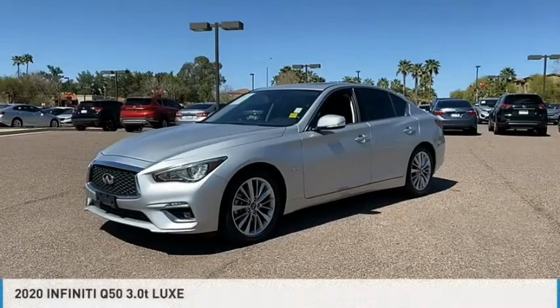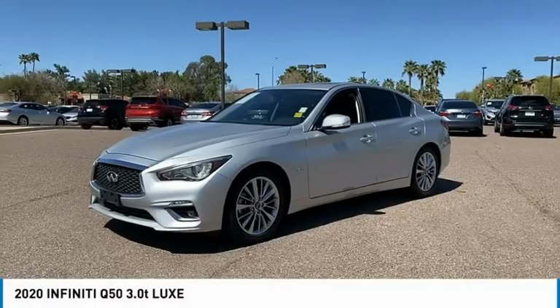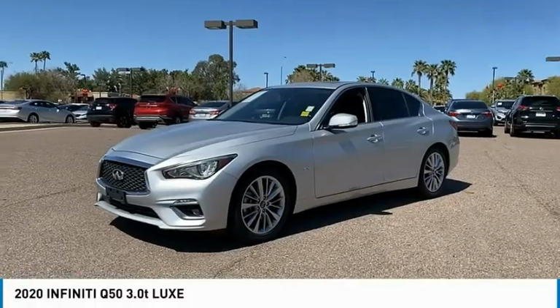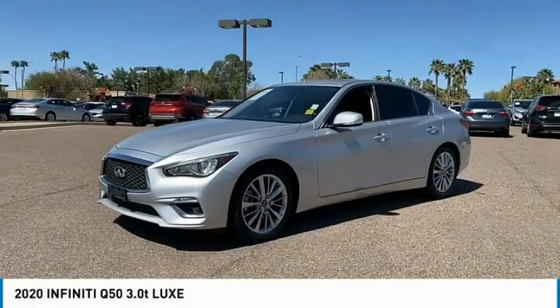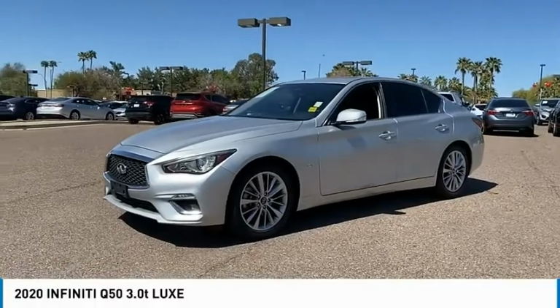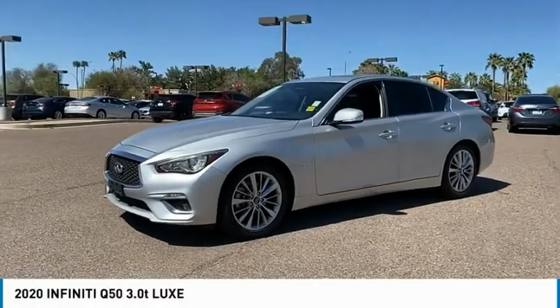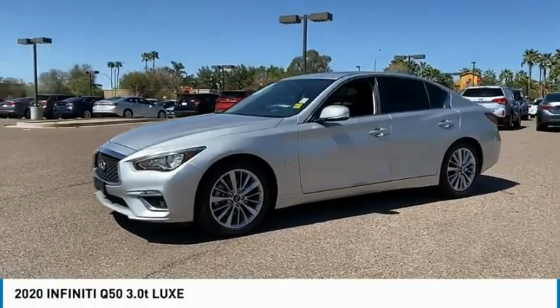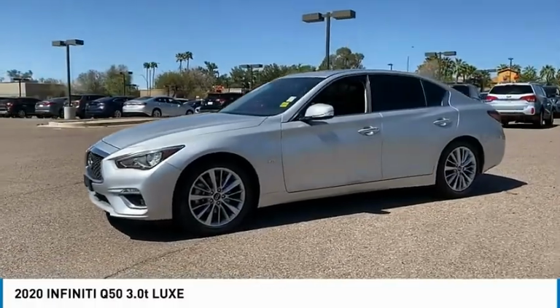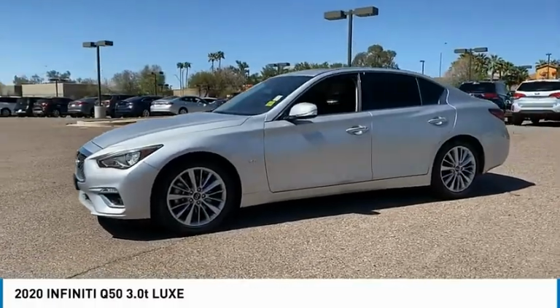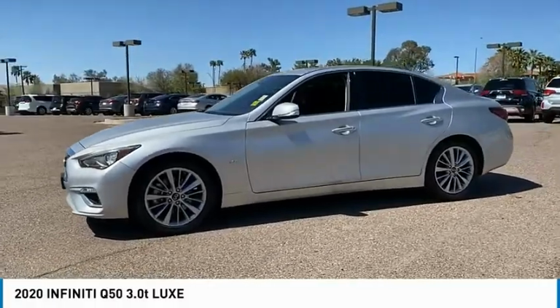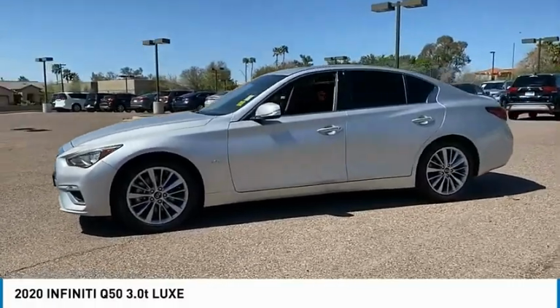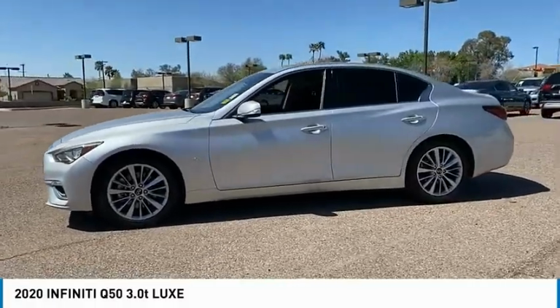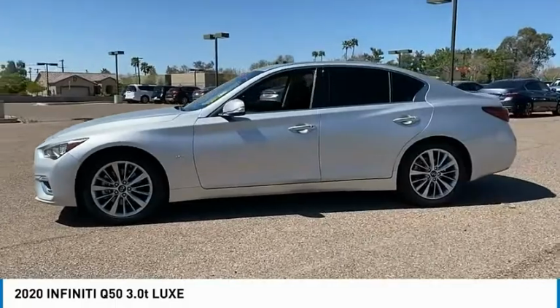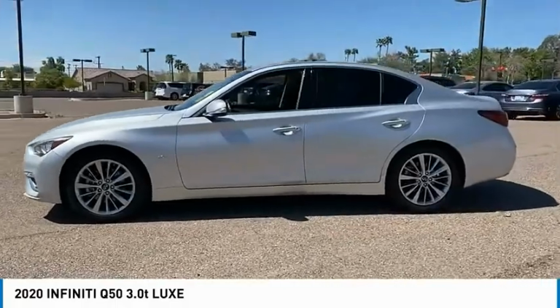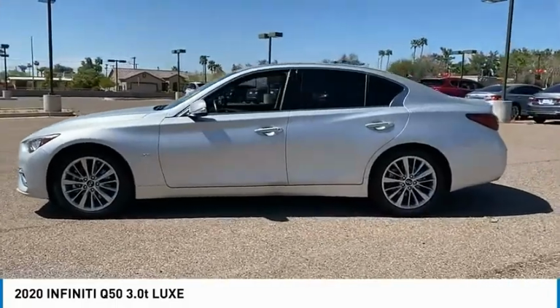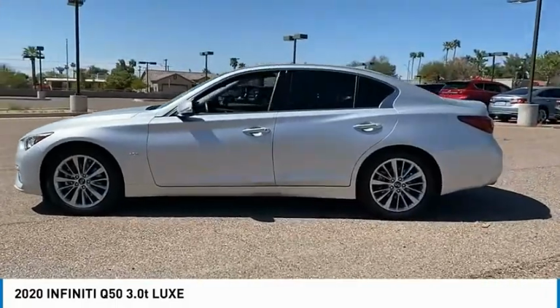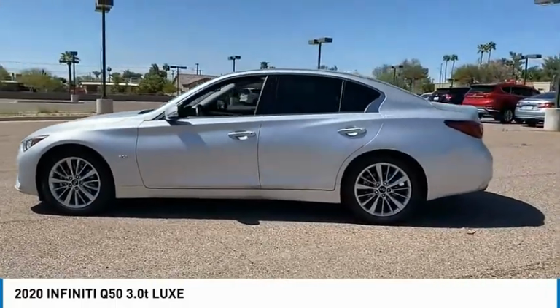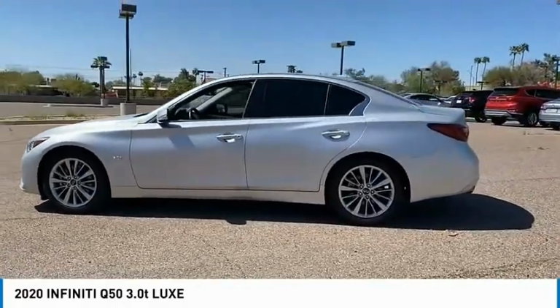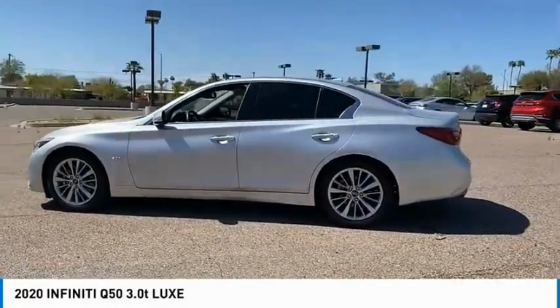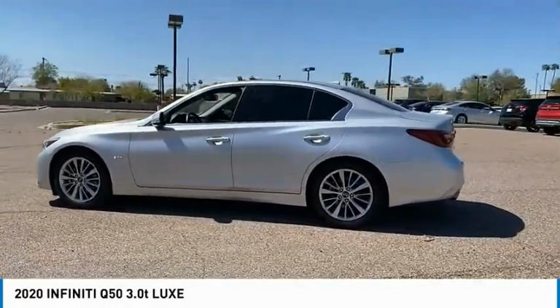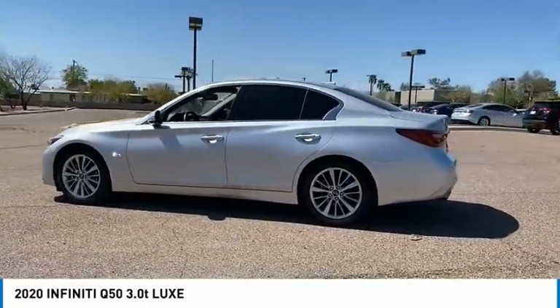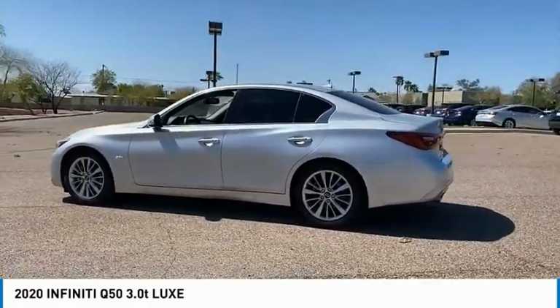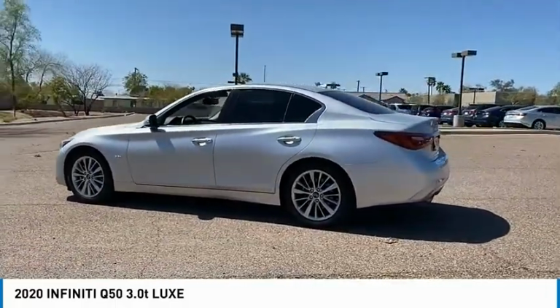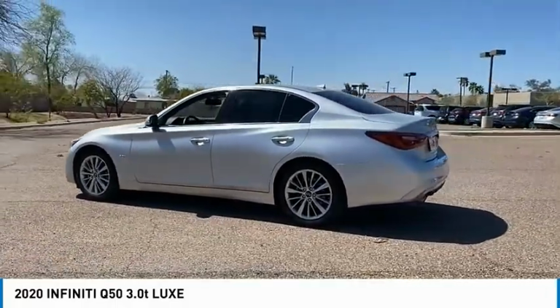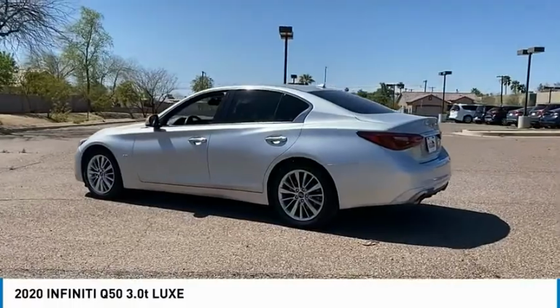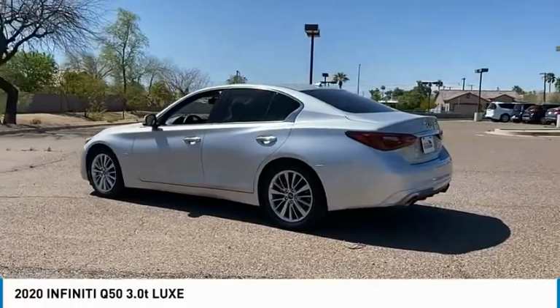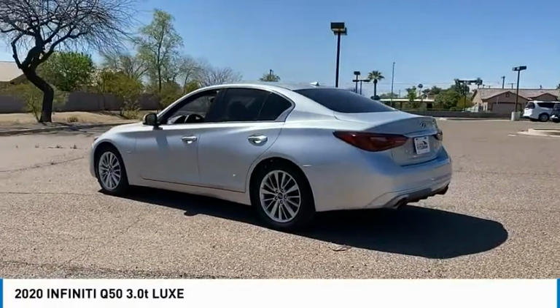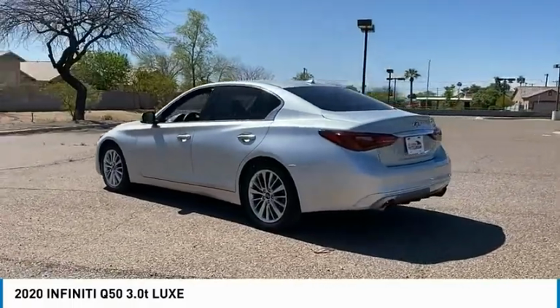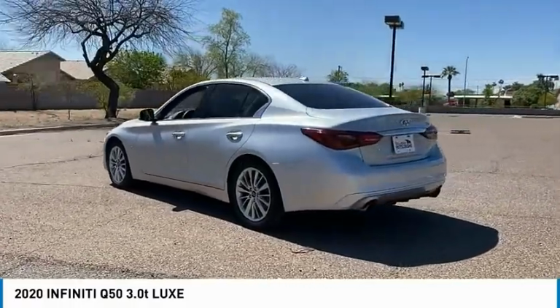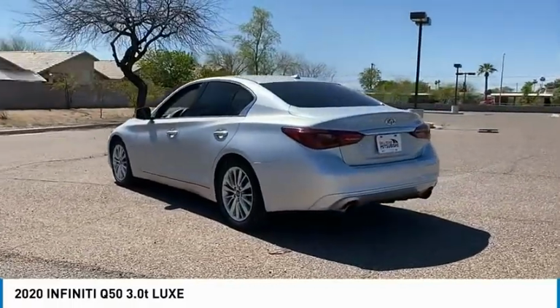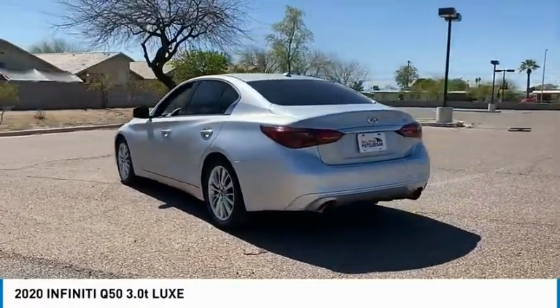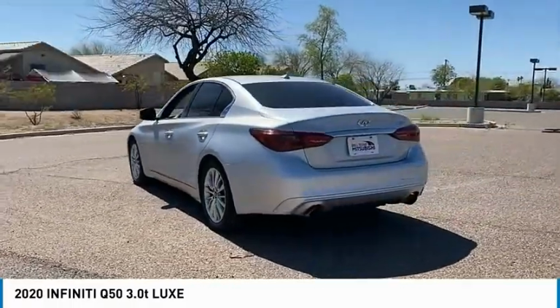You are going to love the 2020 Infiniti Q50. The Q50 has elevated design expression by breaking all the design rules. Along with the signature appearance, it also comes with power.